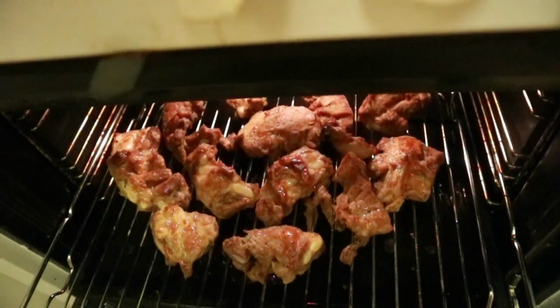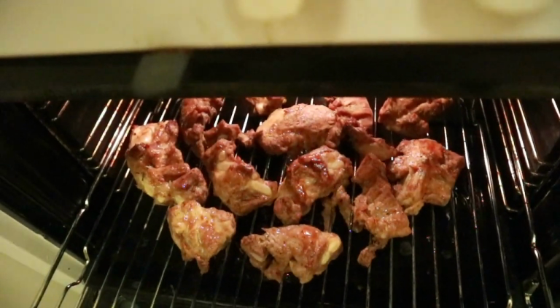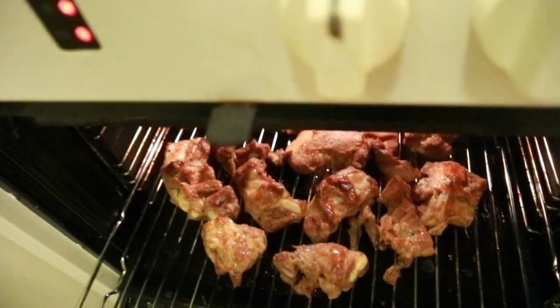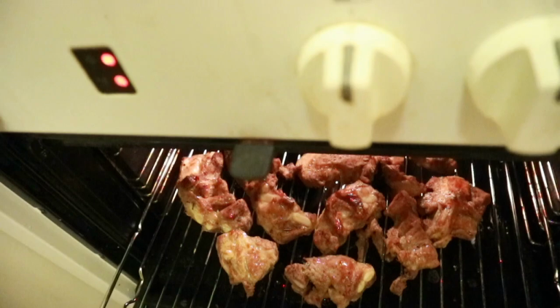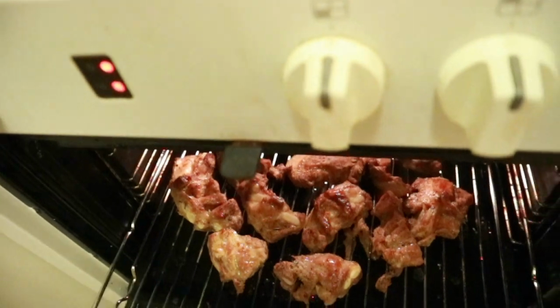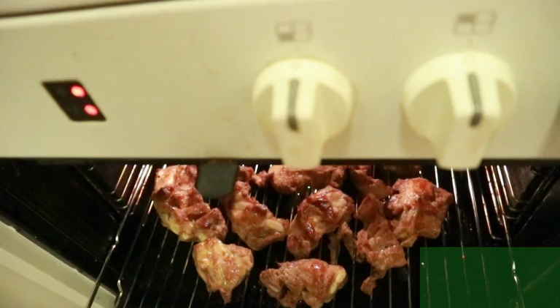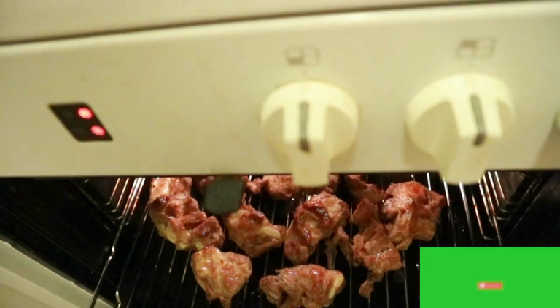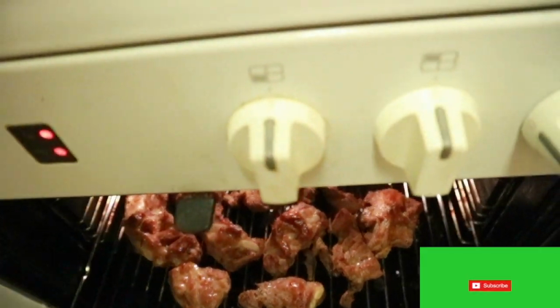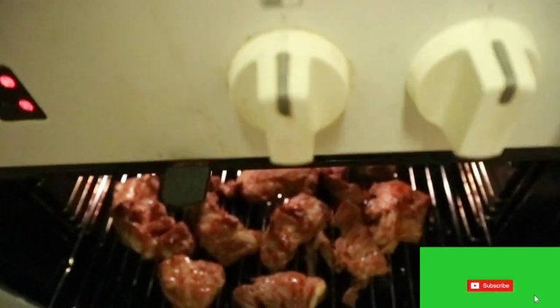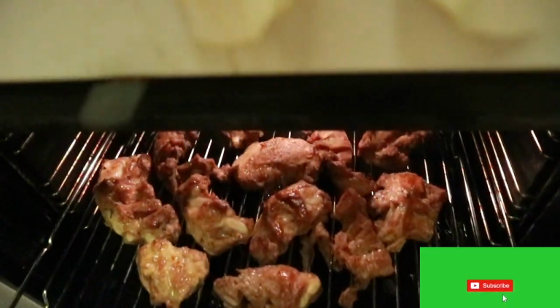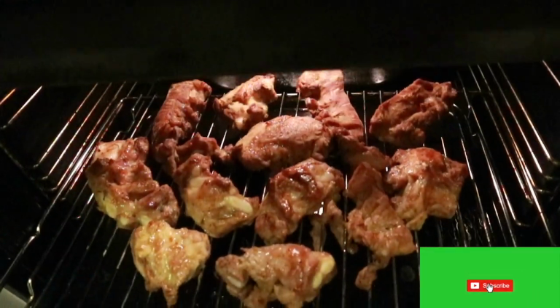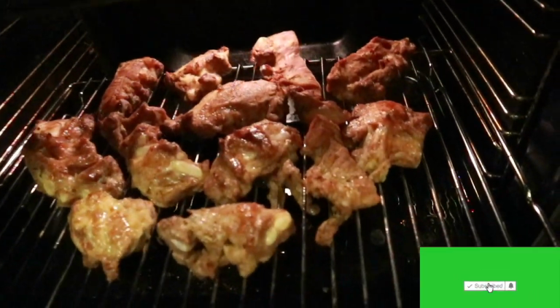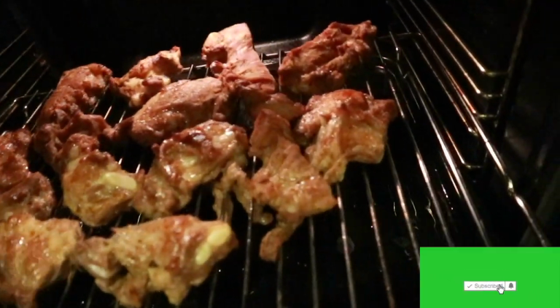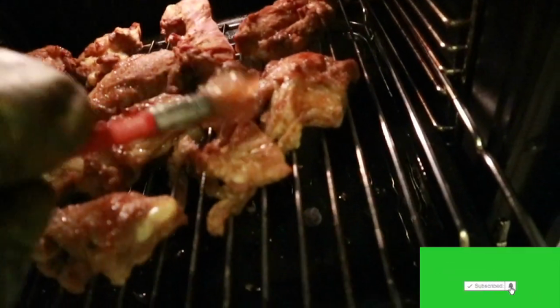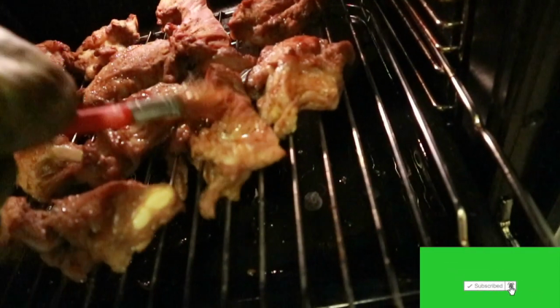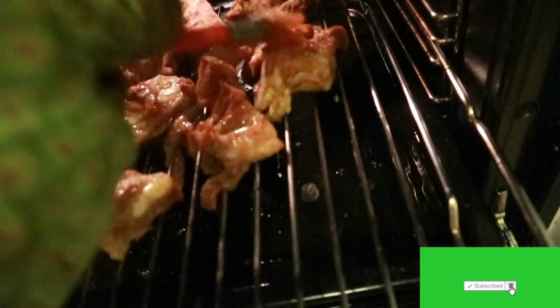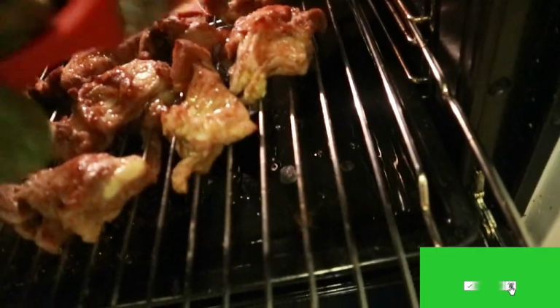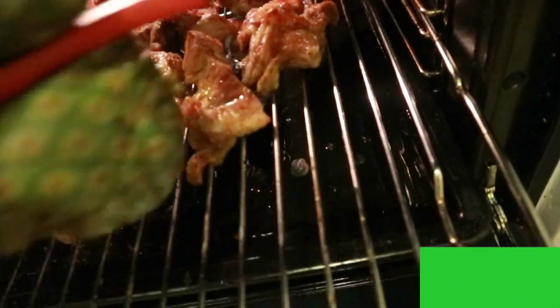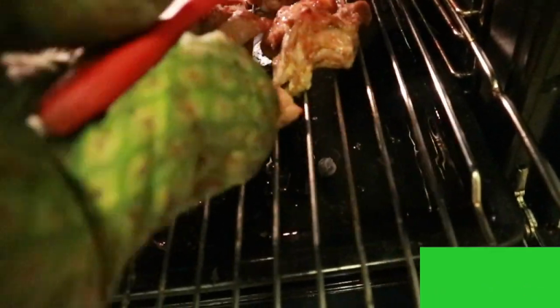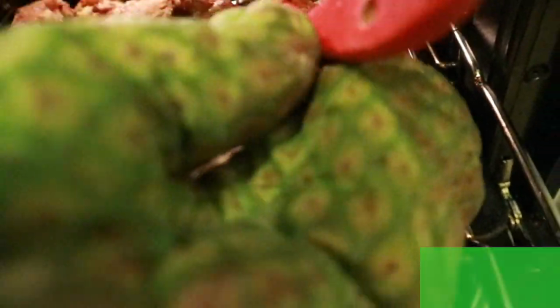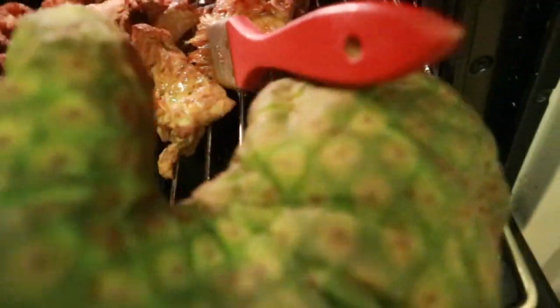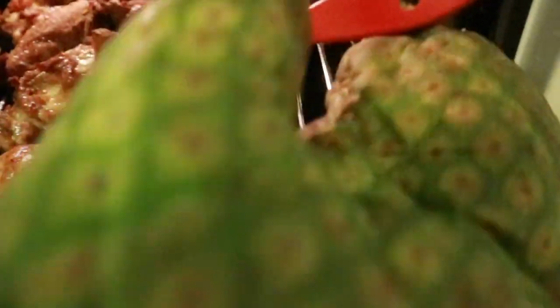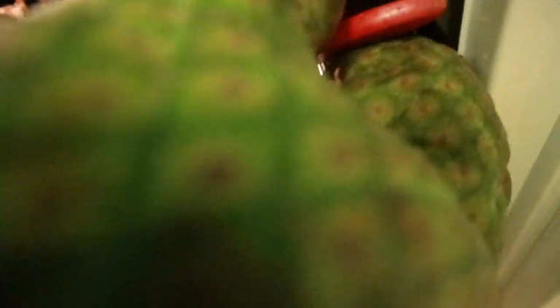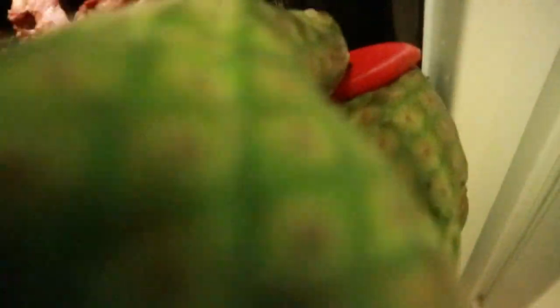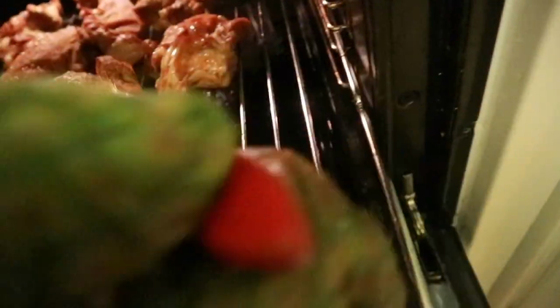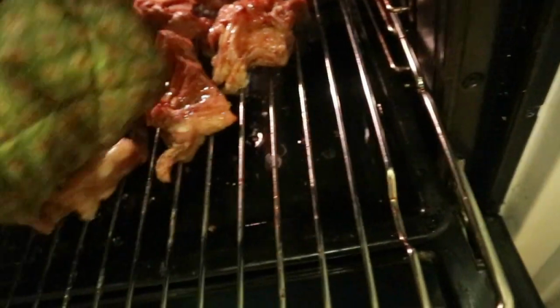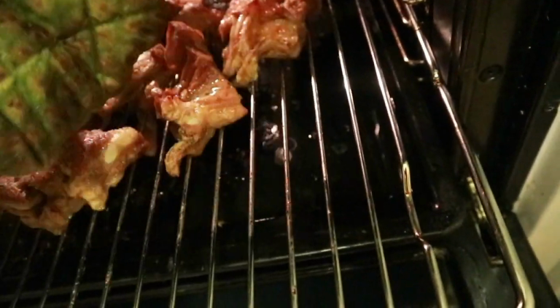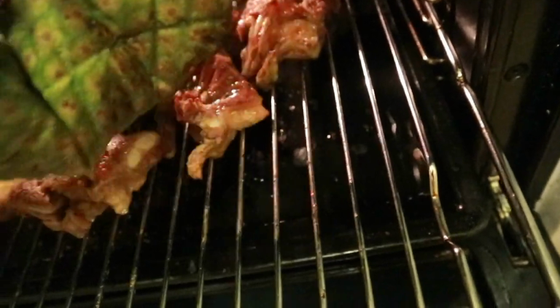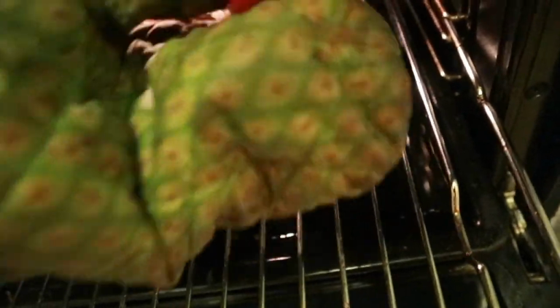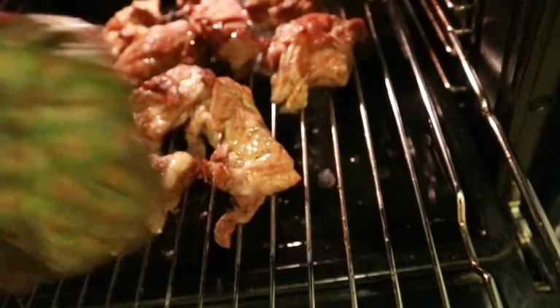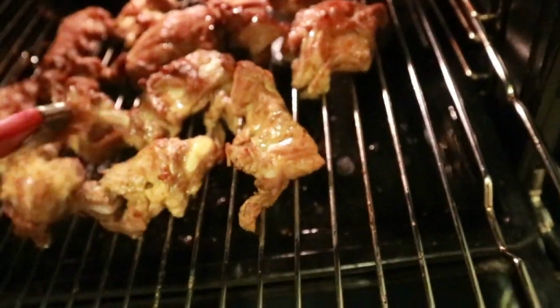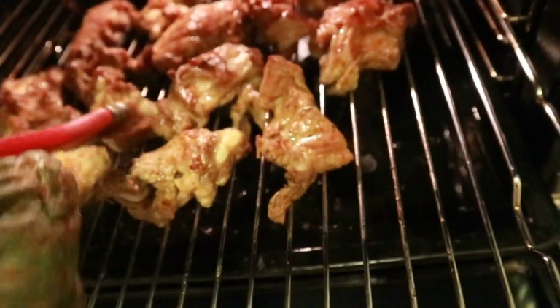If you don't like too much oil, you can use olive oil or whatever vegetable oil you use. This is just to make the process easier and give the meat a shiny, attractive look. Don't use too much — just apply it lightly.